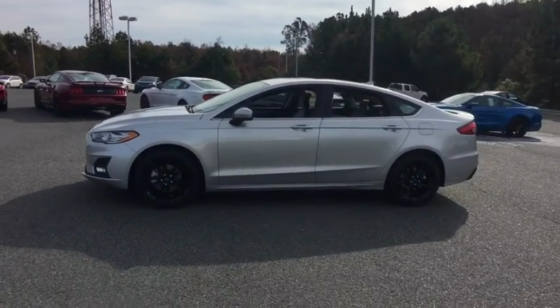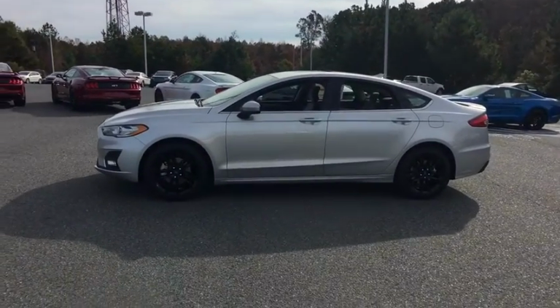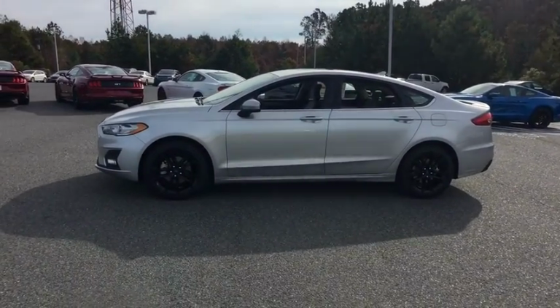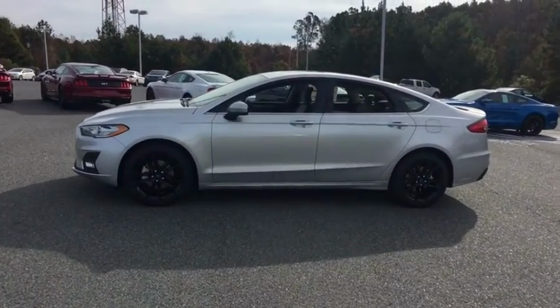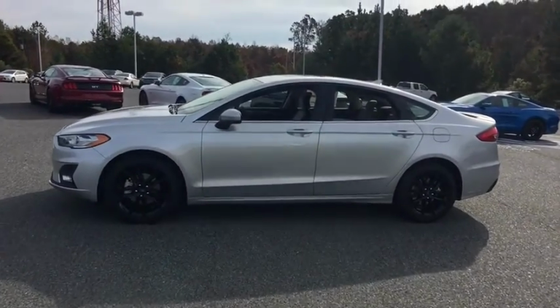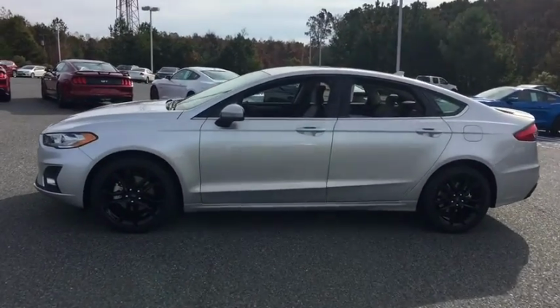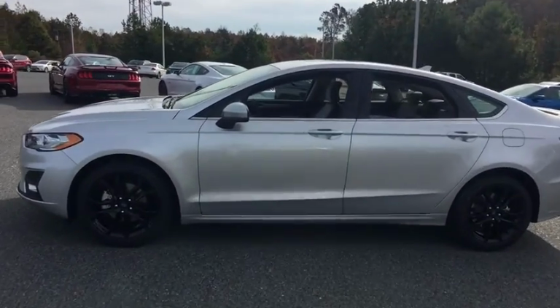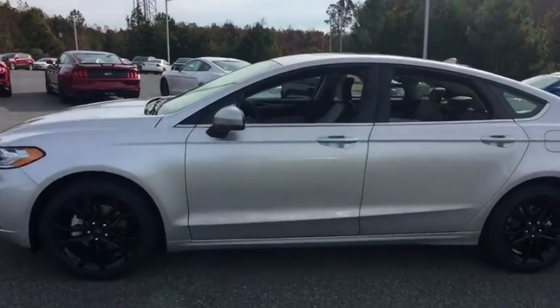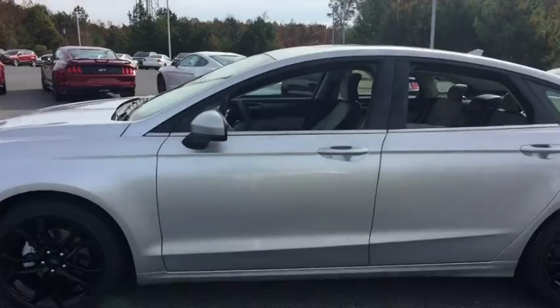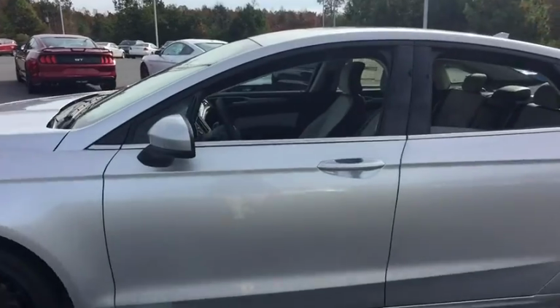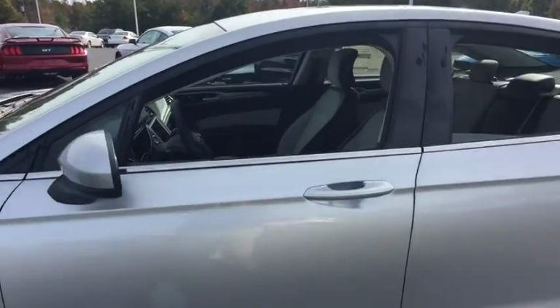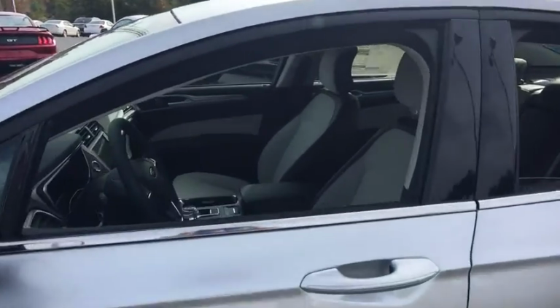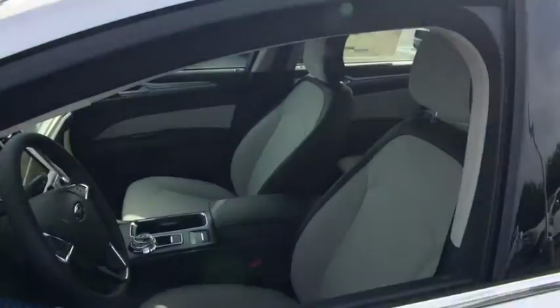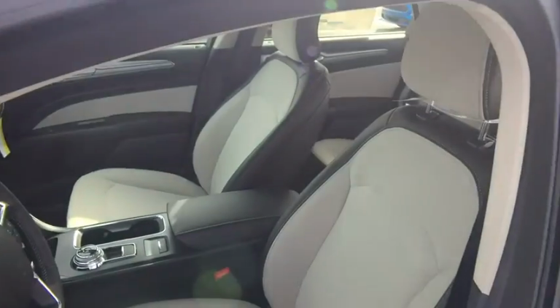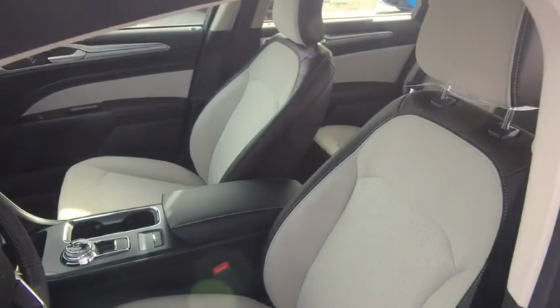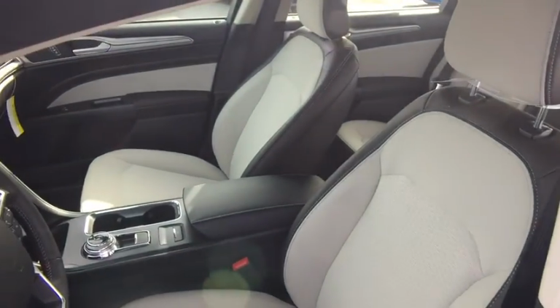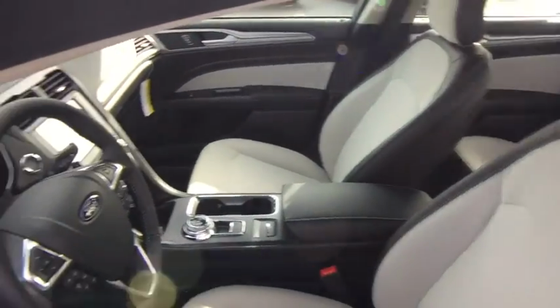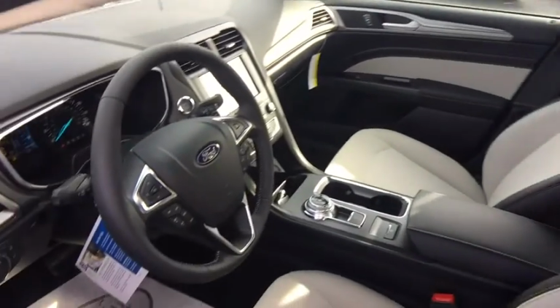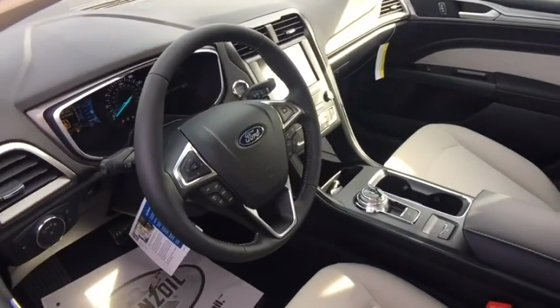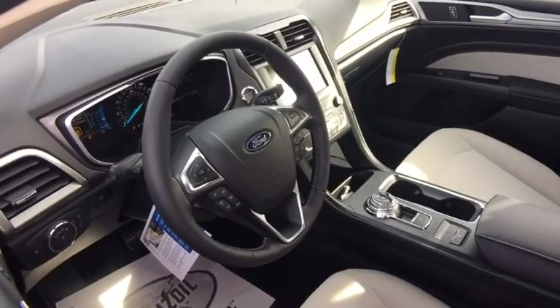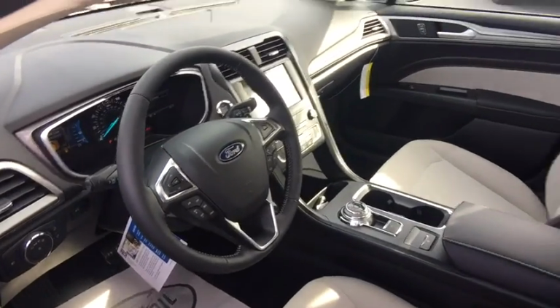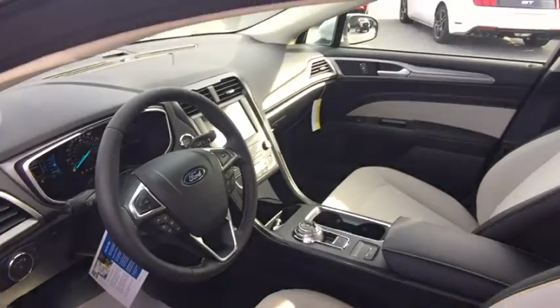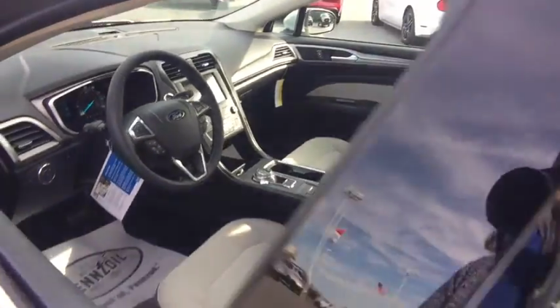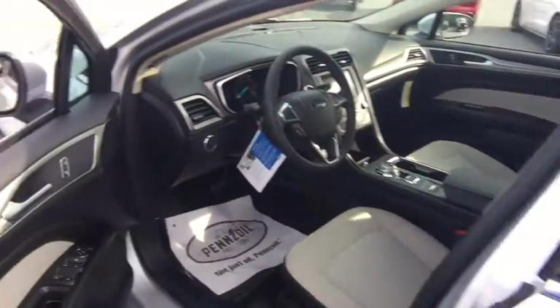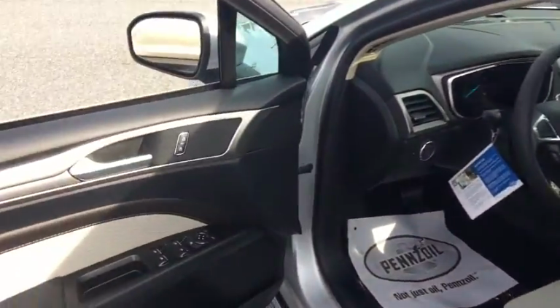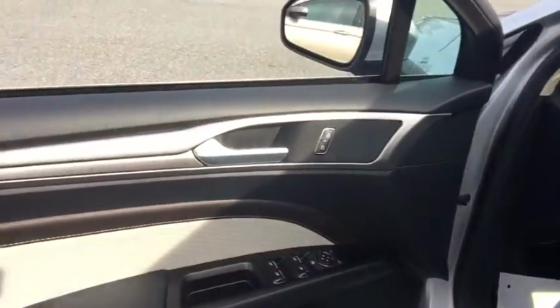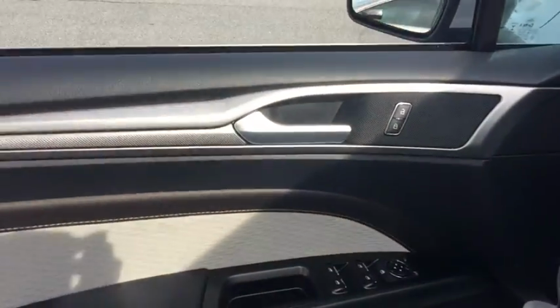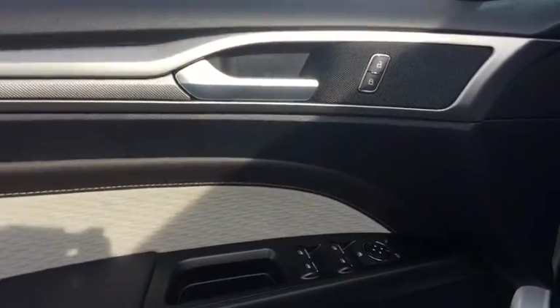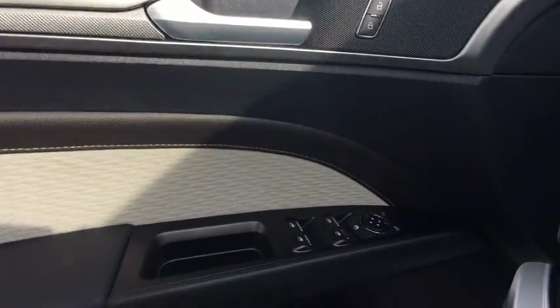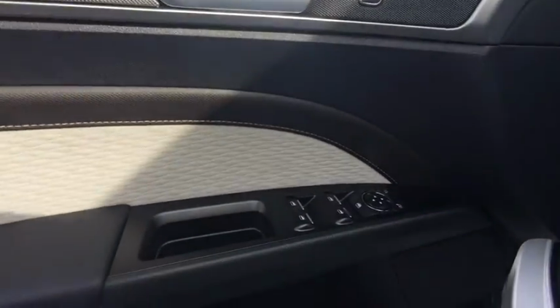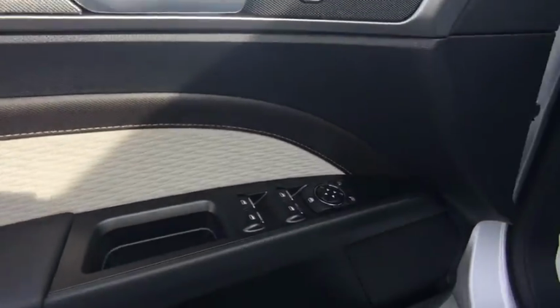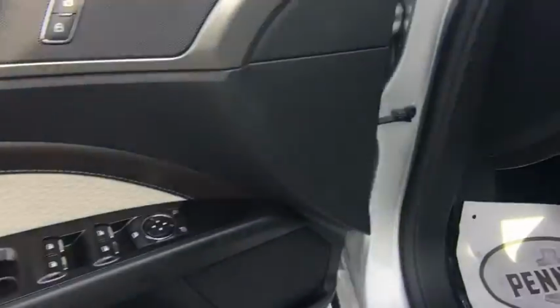Traction control, power passenger seat, dual airbags, leather-wrapped steering wheel, power steering, four-wheel disc brakes, compass, security system, electronic stability control, trip computer, power windows.